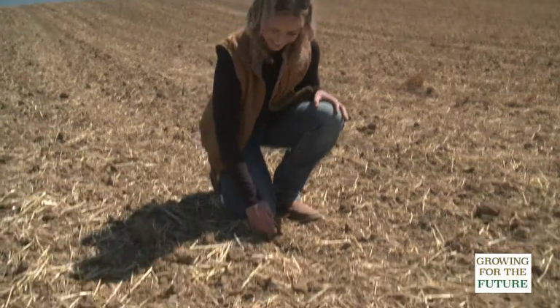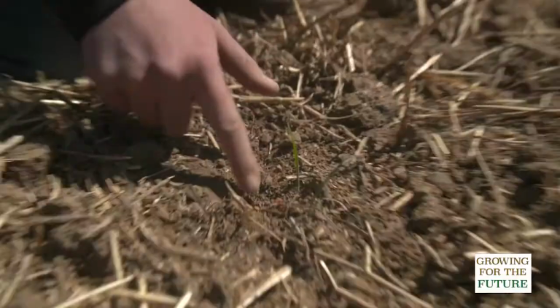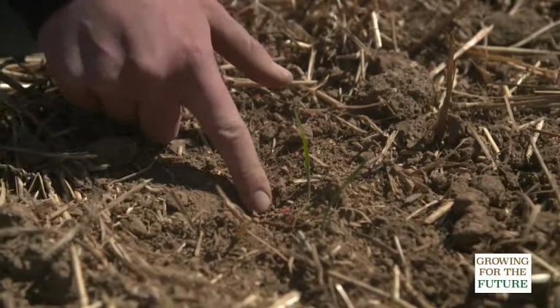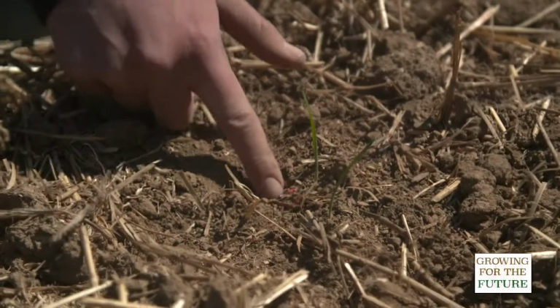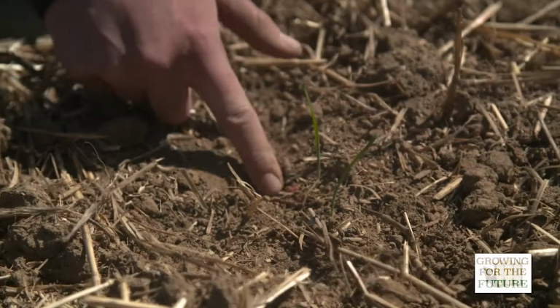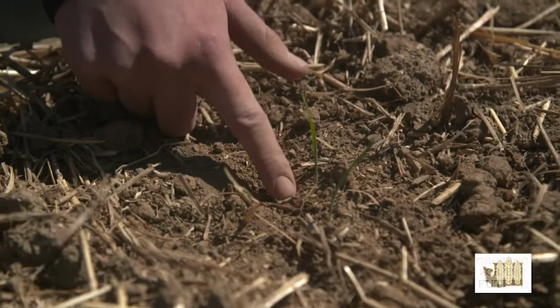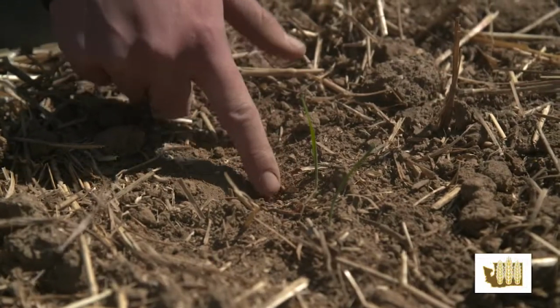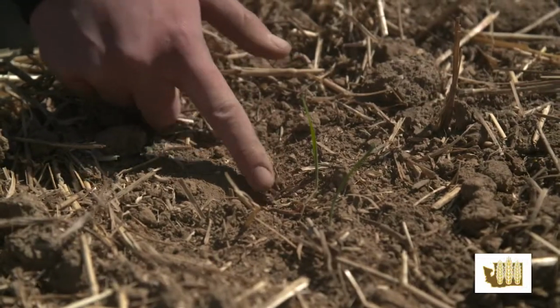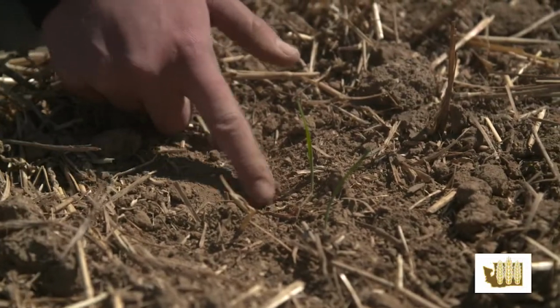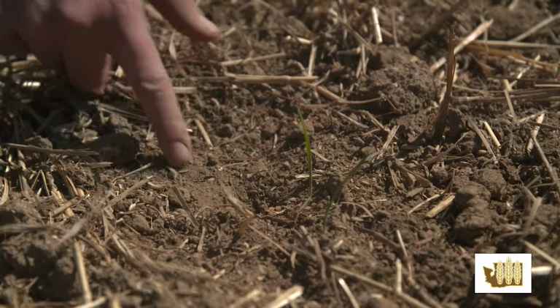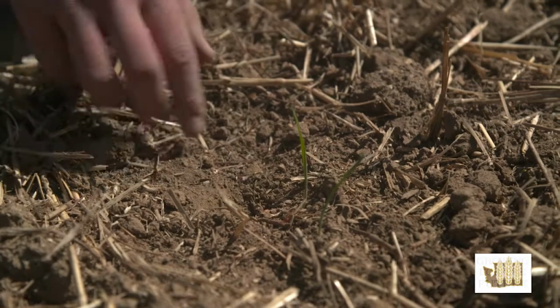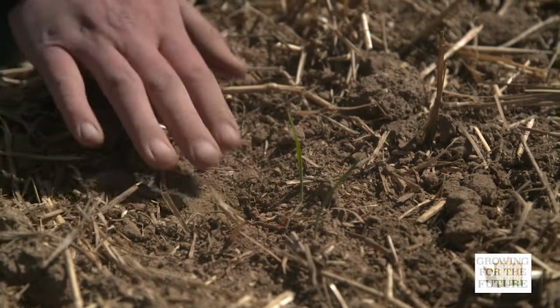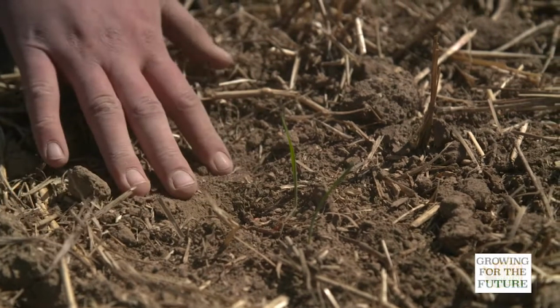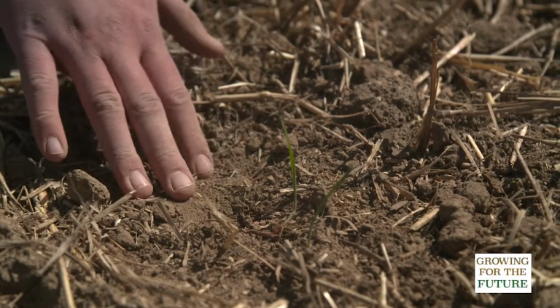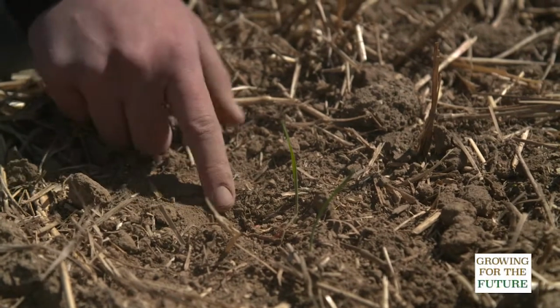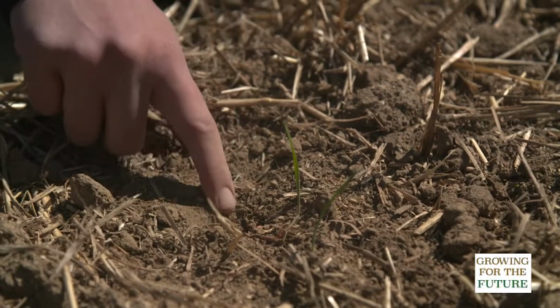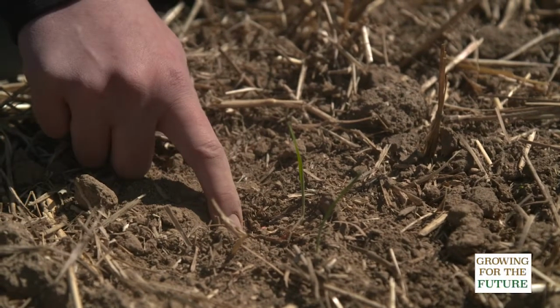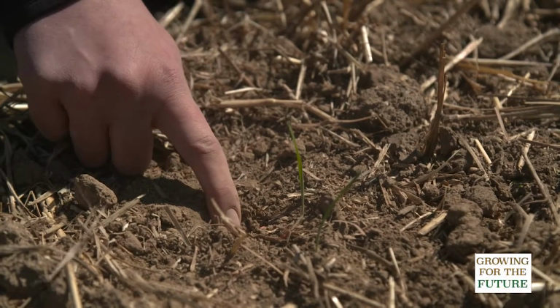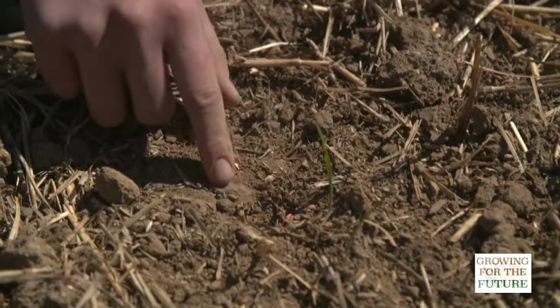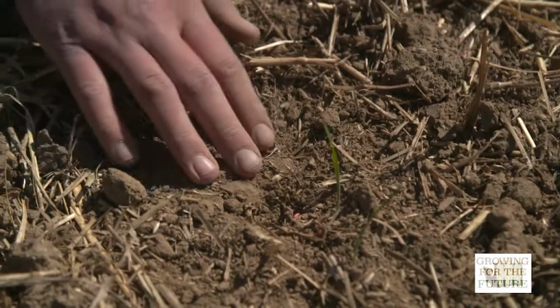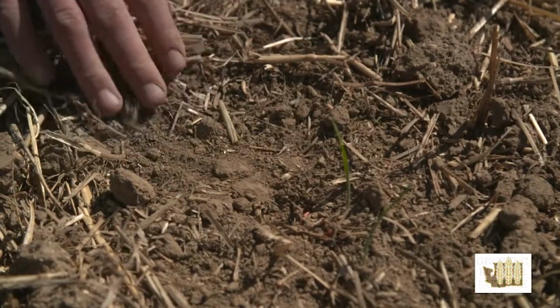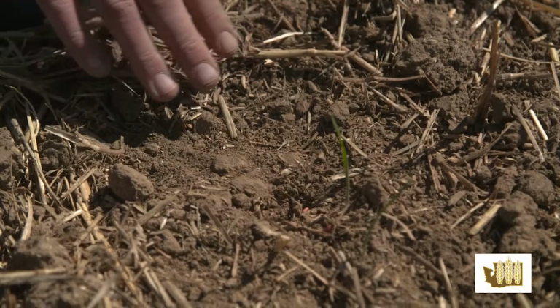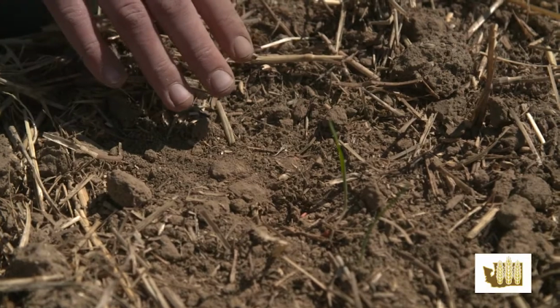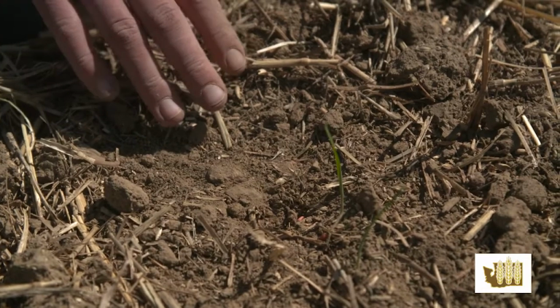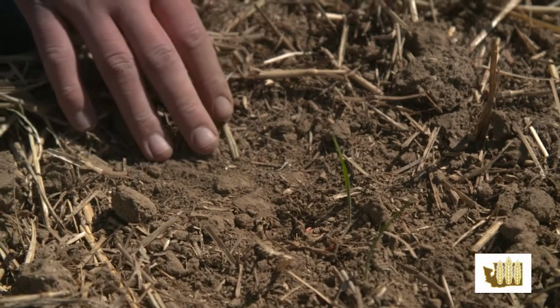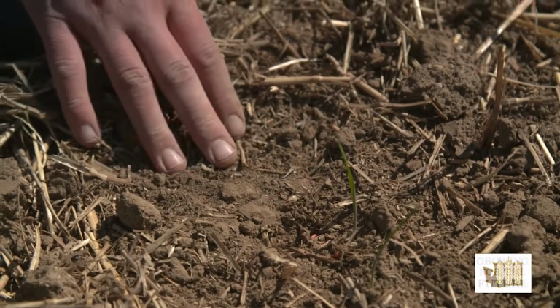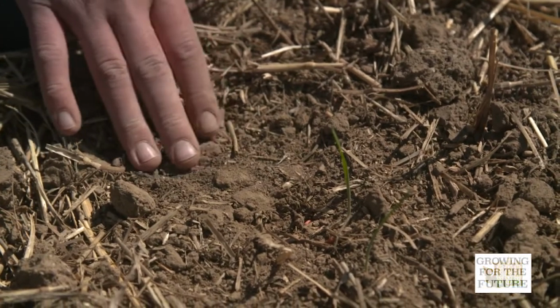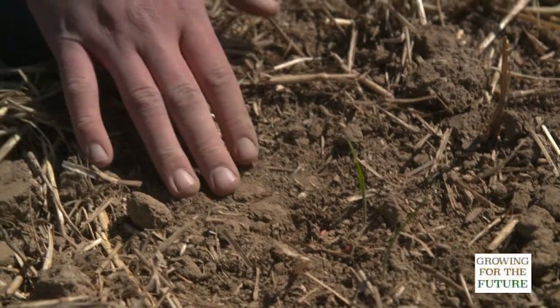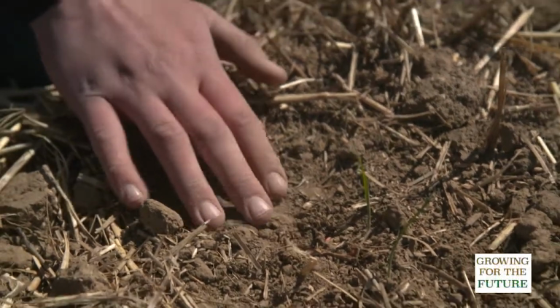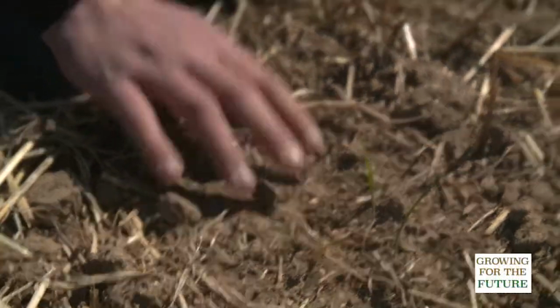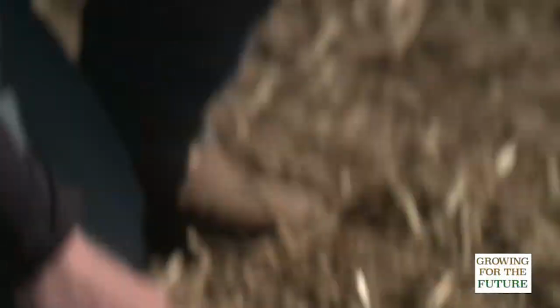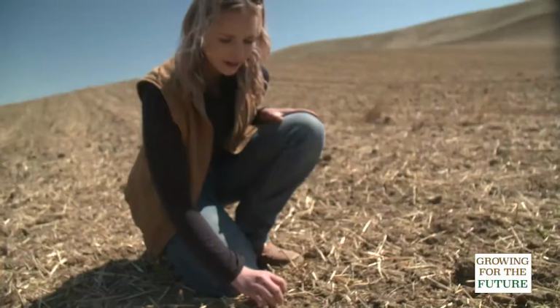This is a good example of a little baby wheat plant growing. Typically fall wheat will yield more than spring wheat, but spring wheat allows us to utilize different herbicides.